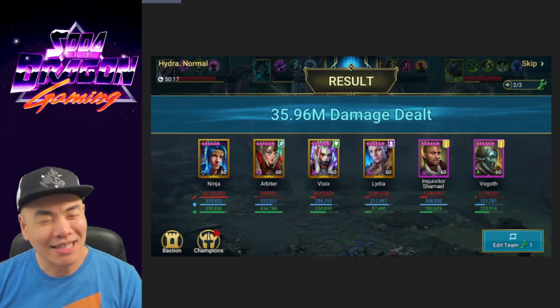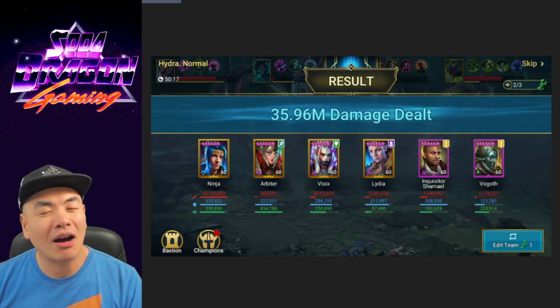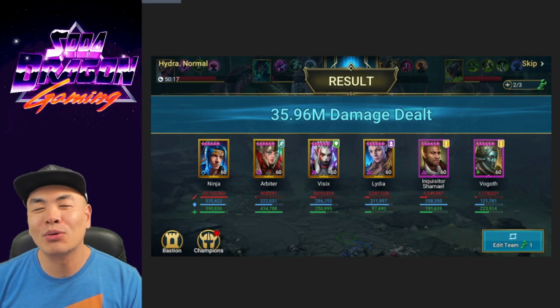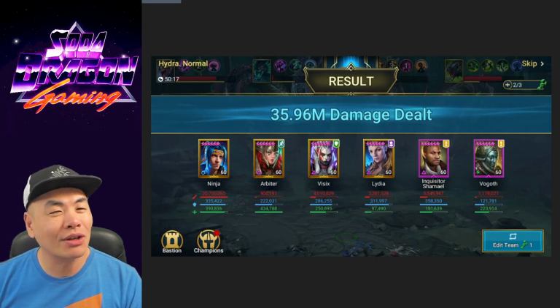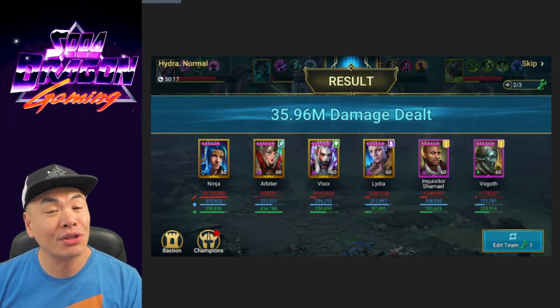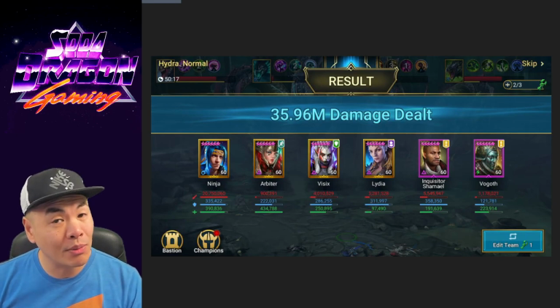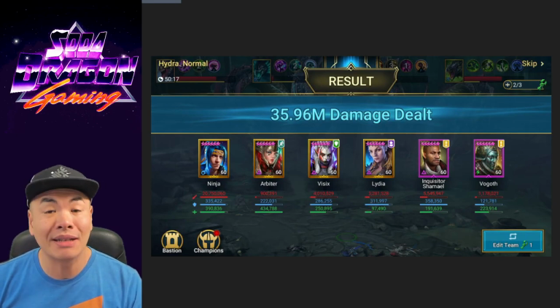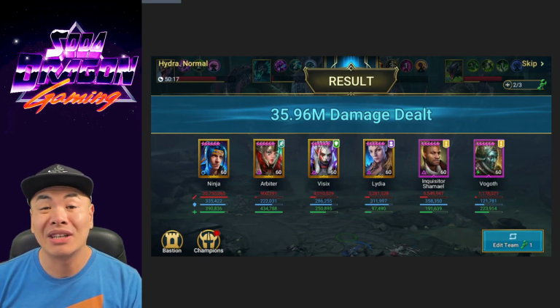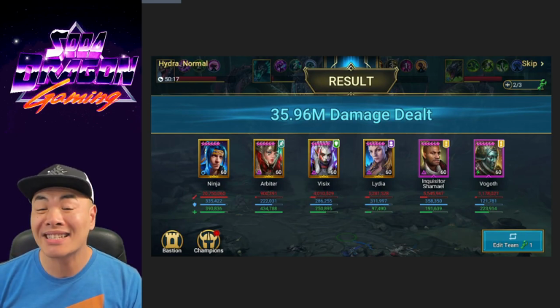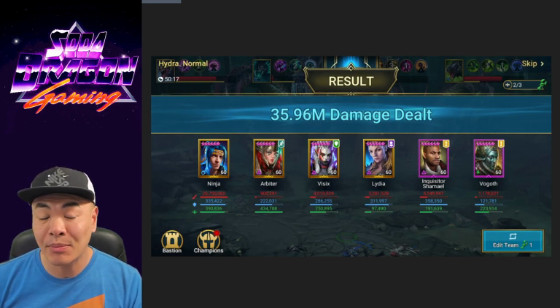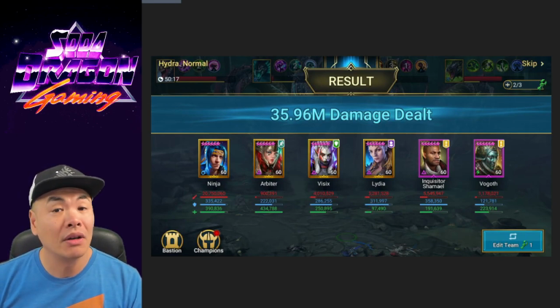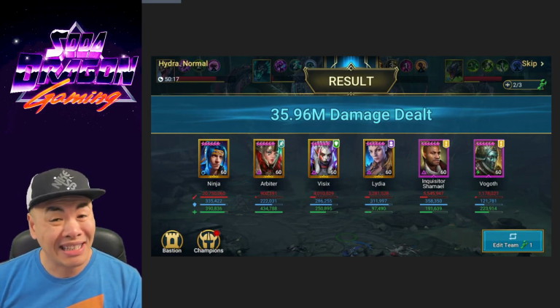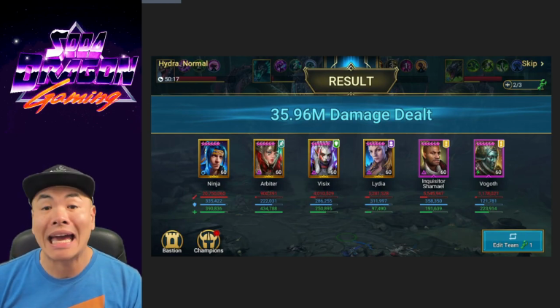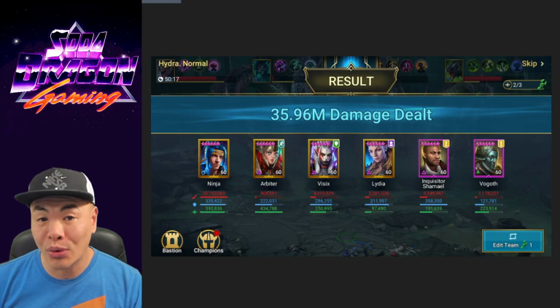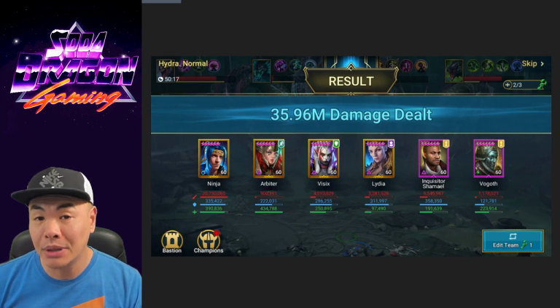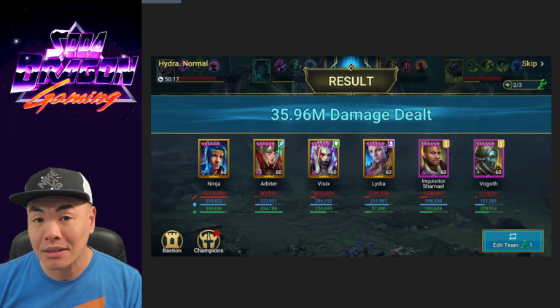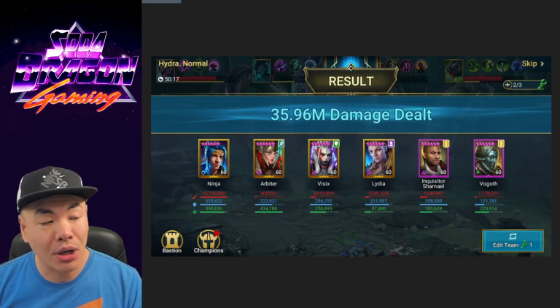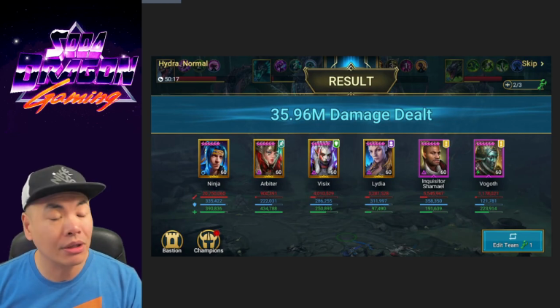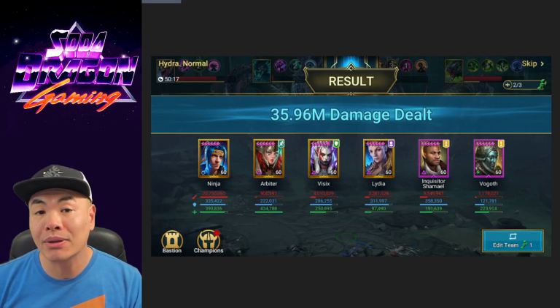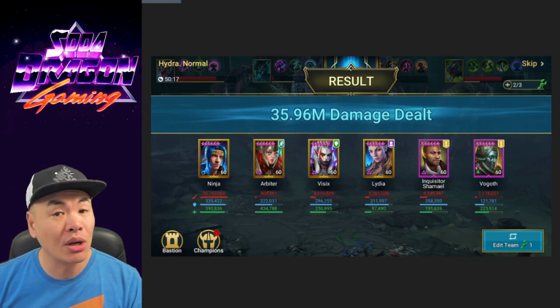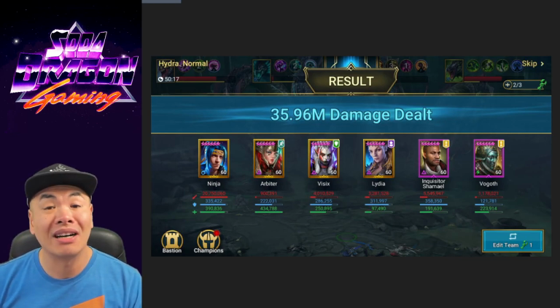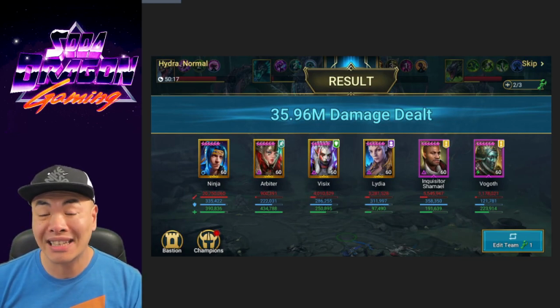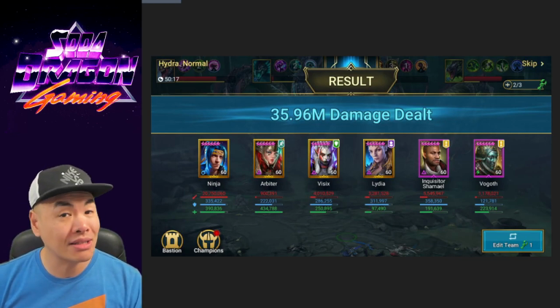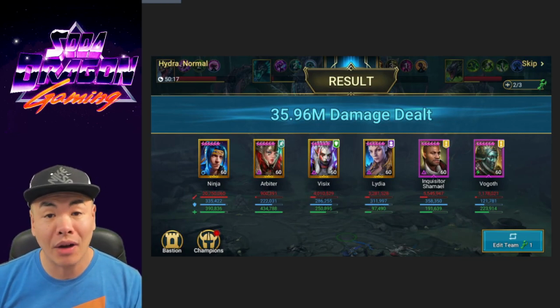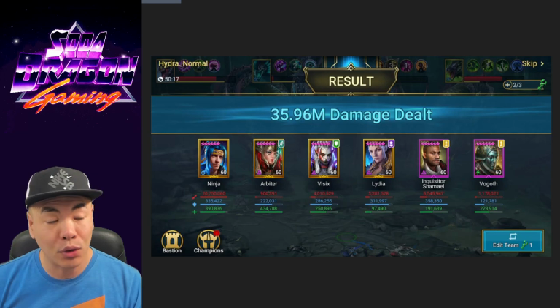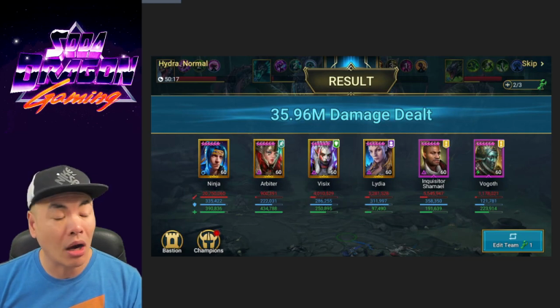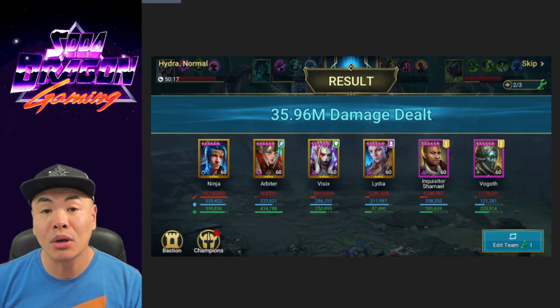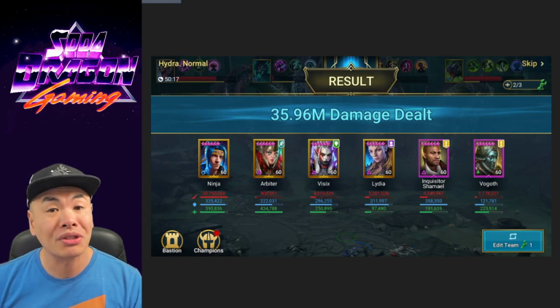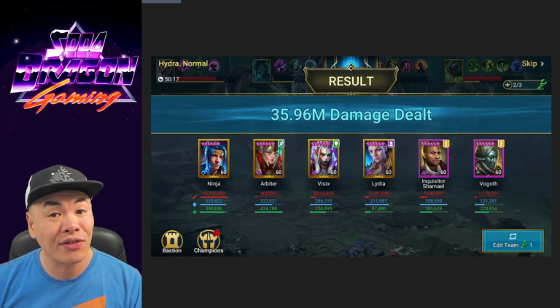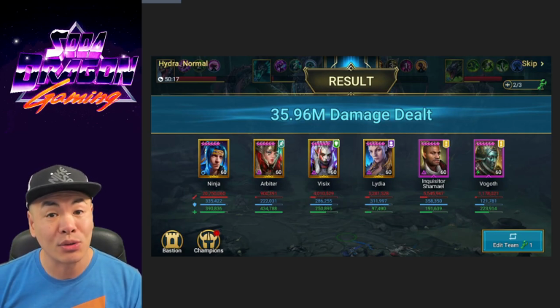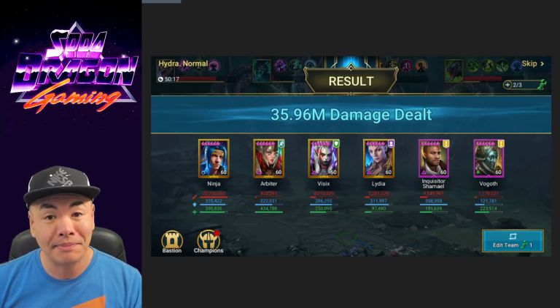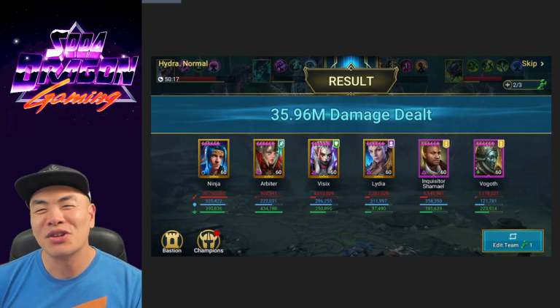Next up we got Arbiter. We're using her for her Terminator boosting, her increased attack buff, her healing, and her revive abilities. Really, you could replace her with another healer or reviver, but Arbiter works just fine as well.